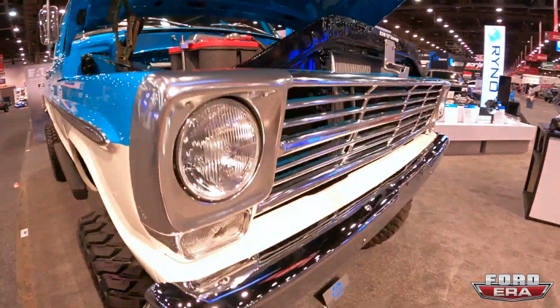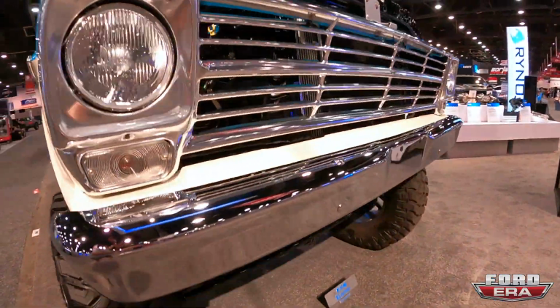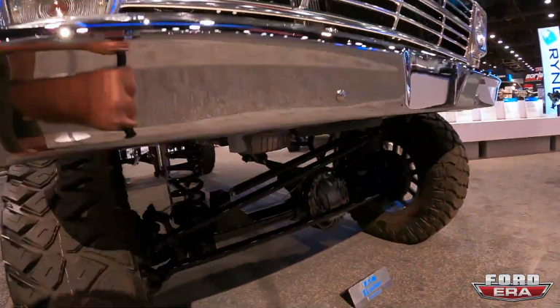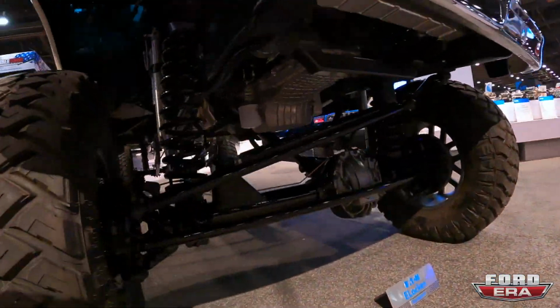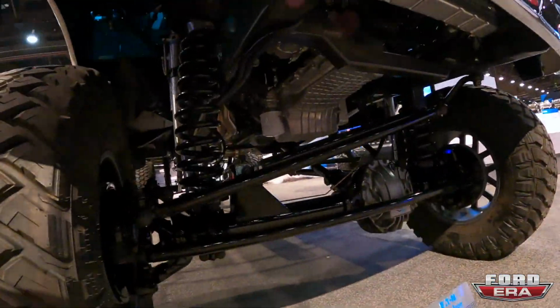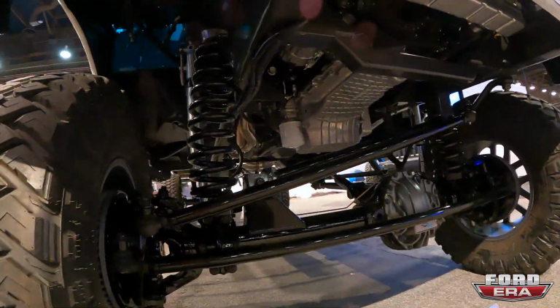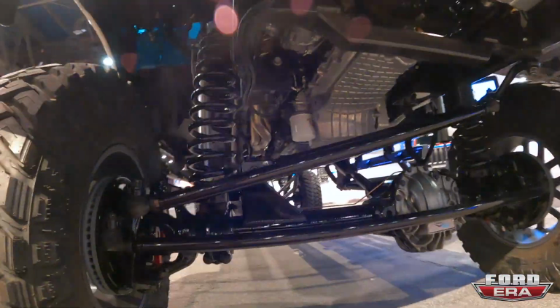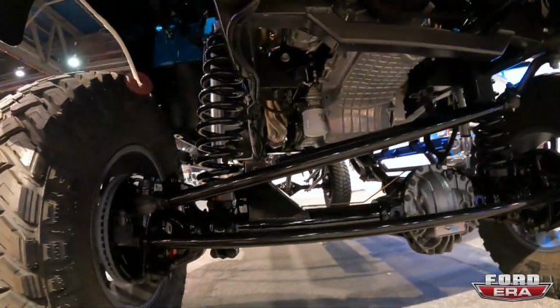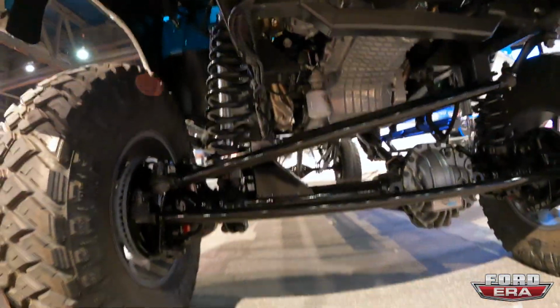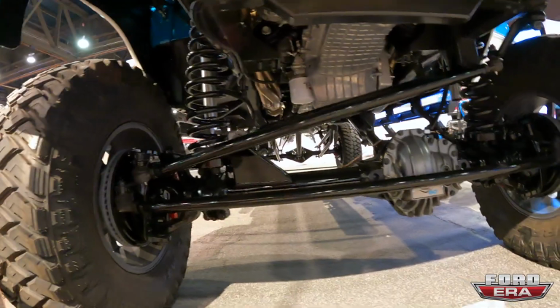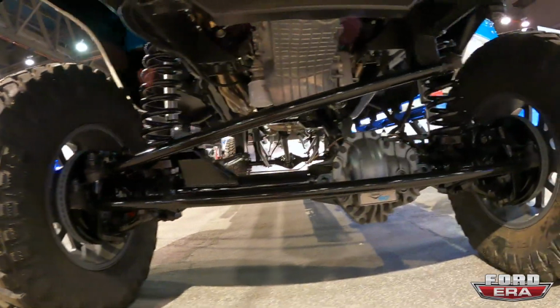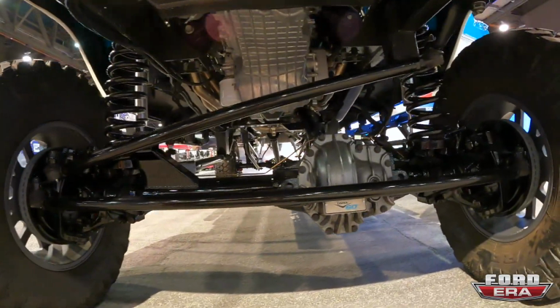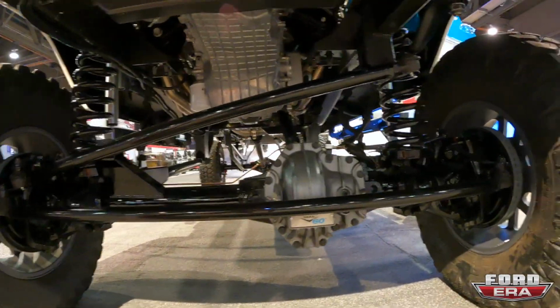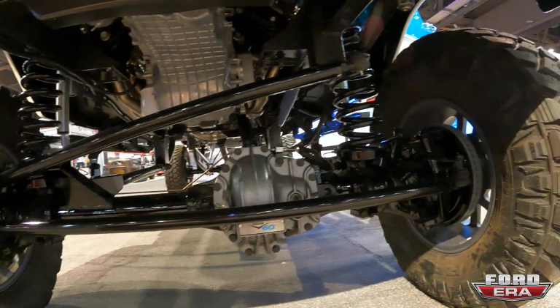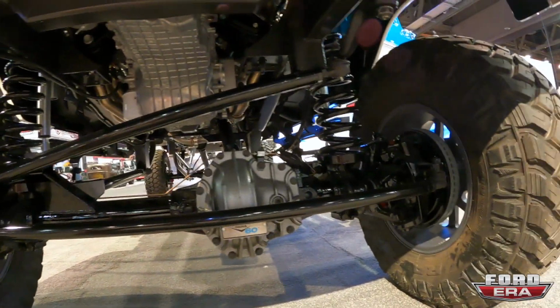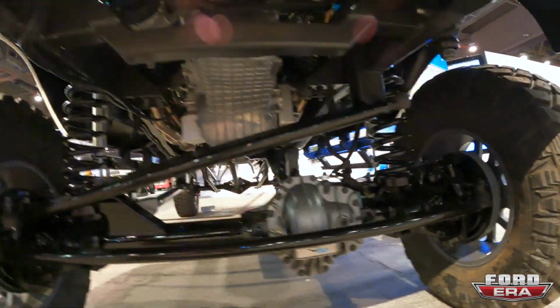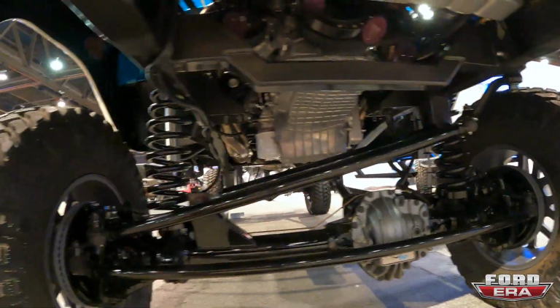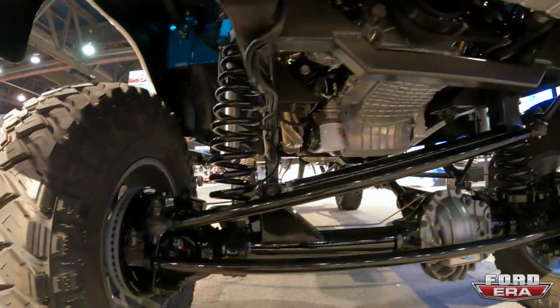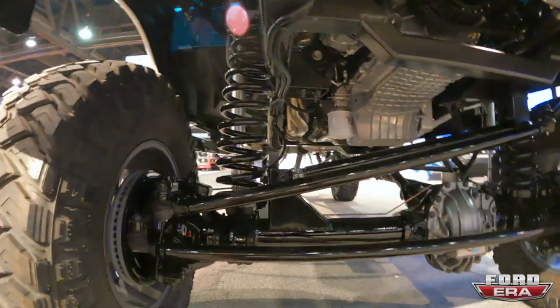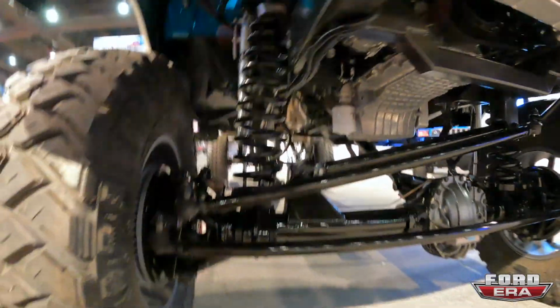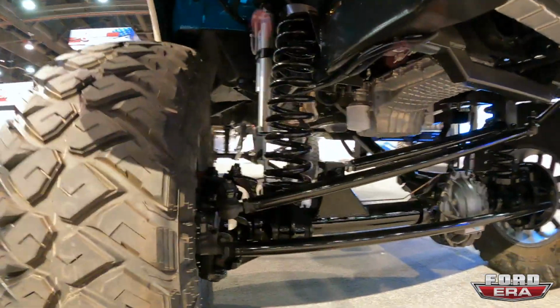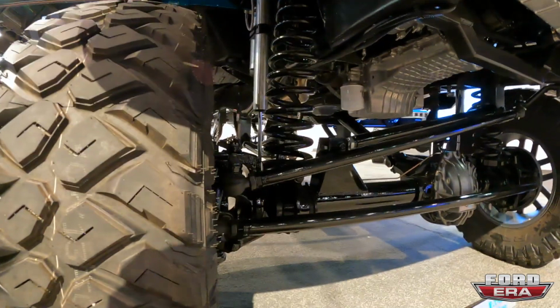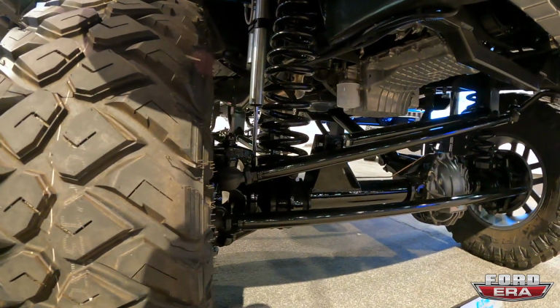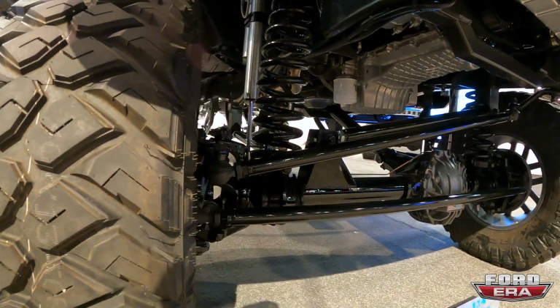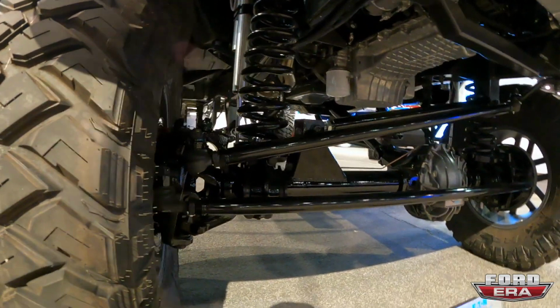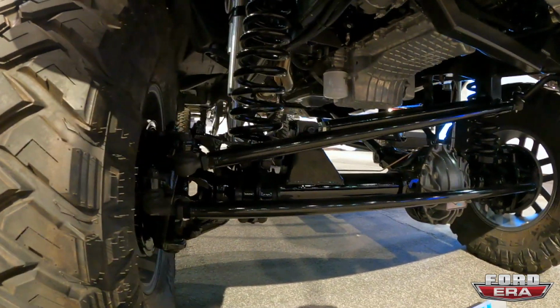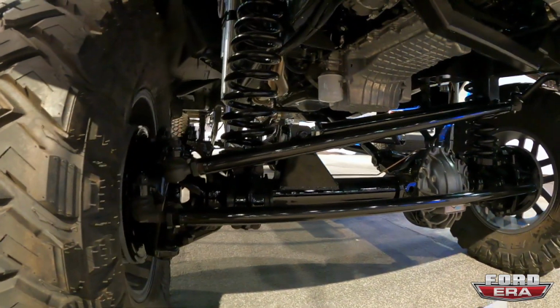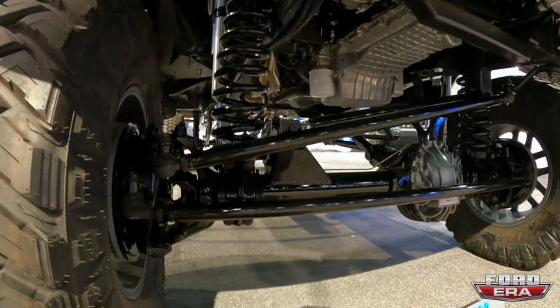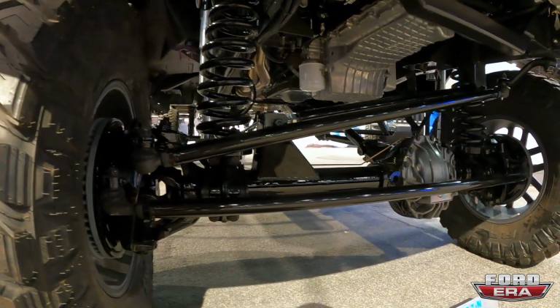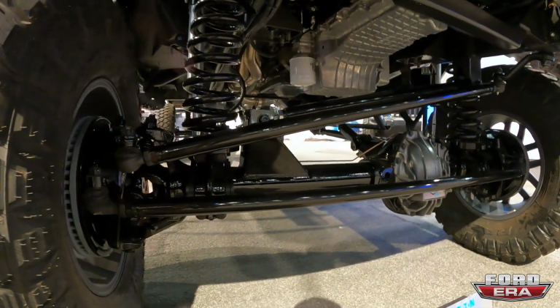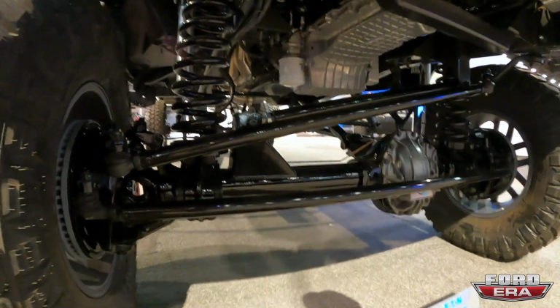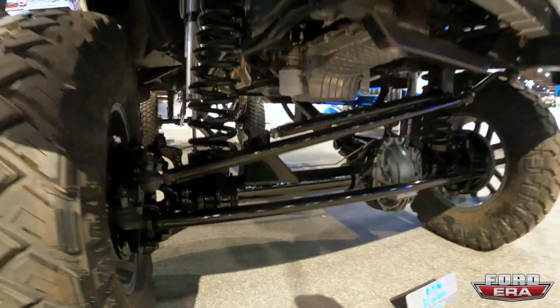Let's go up front. It says right there — Dana 60. So we got a Dana 60 up front. It's got coil springs and Bilstein shocks. Looks really cool, everything looks nice and detailed.